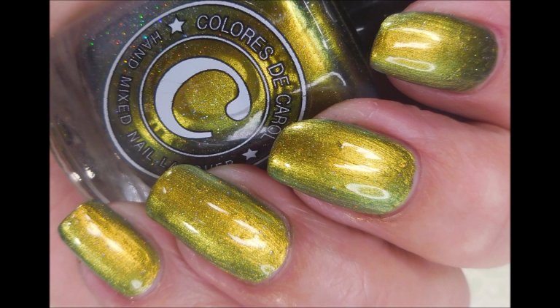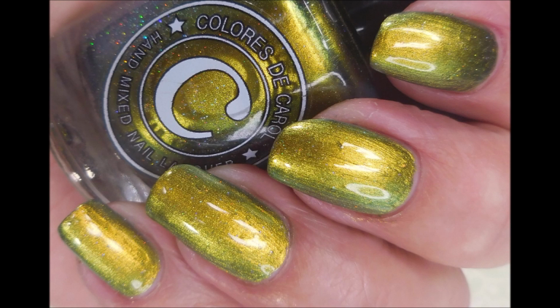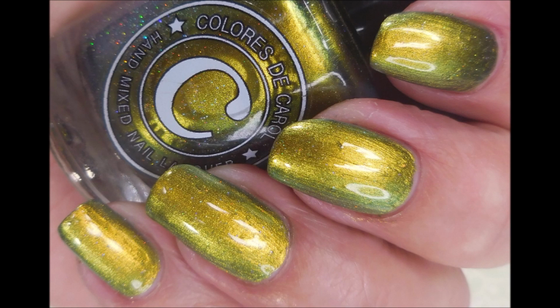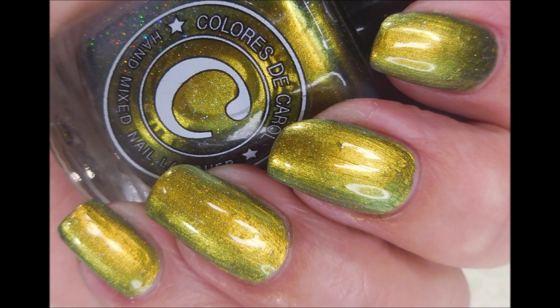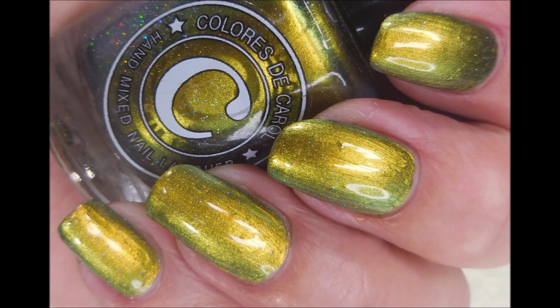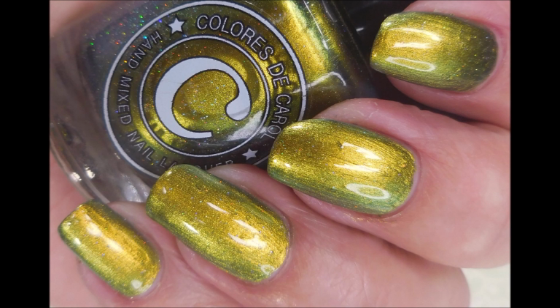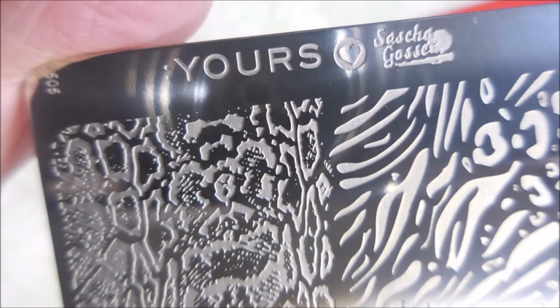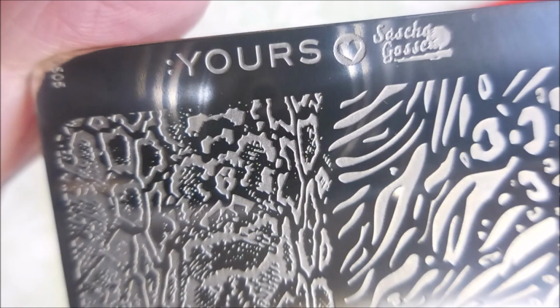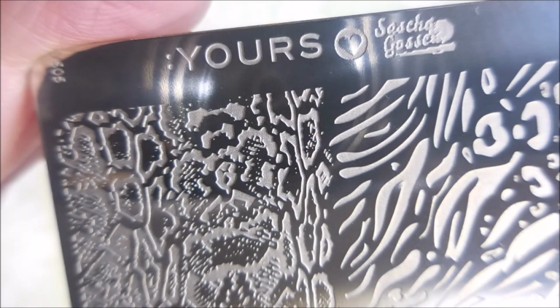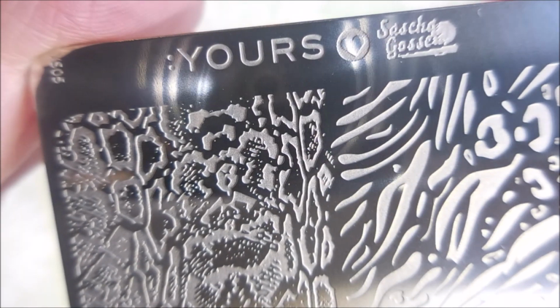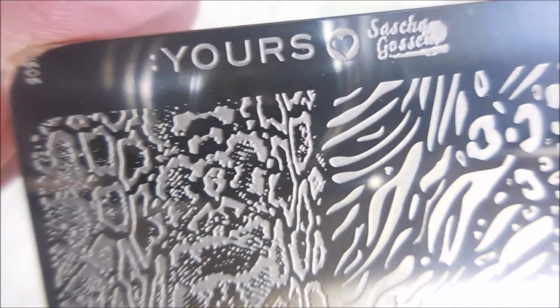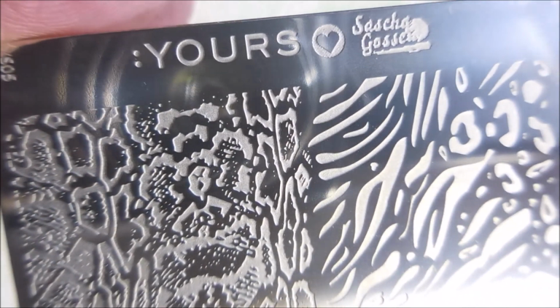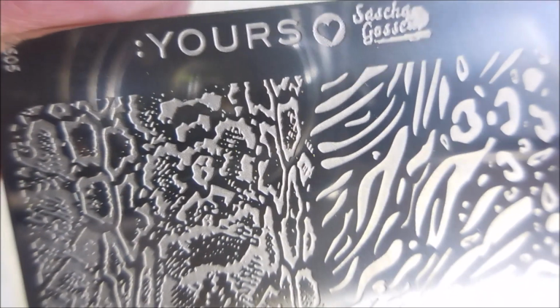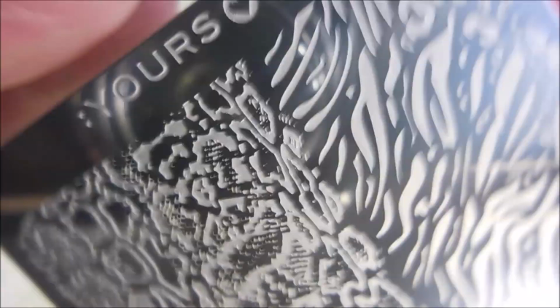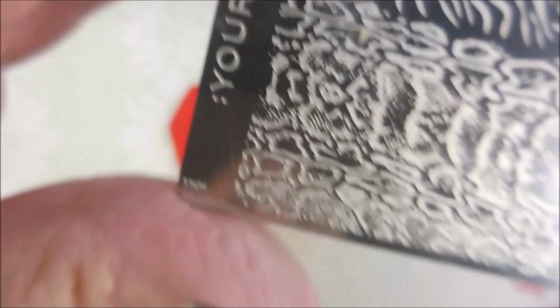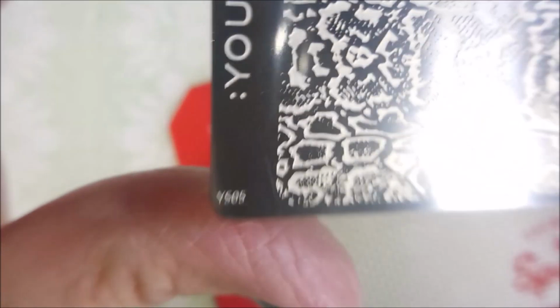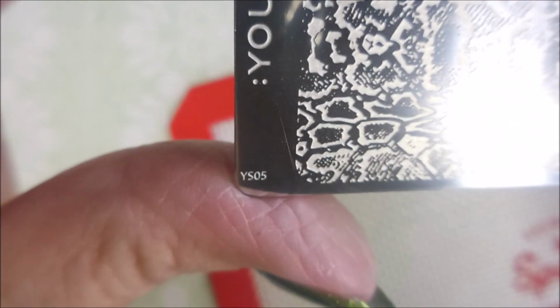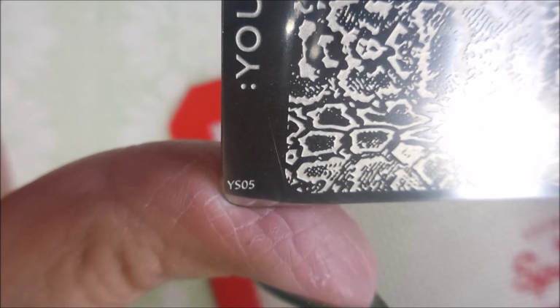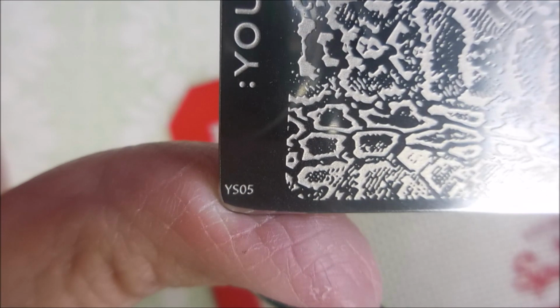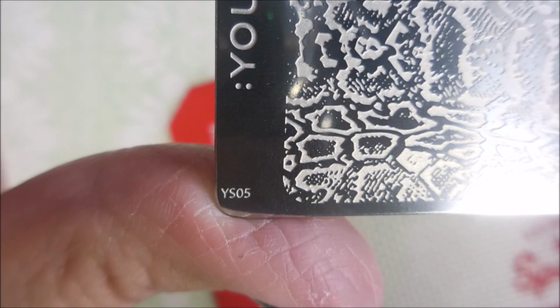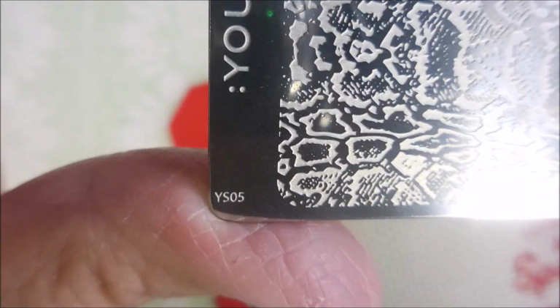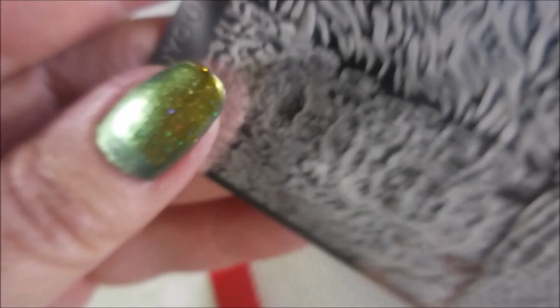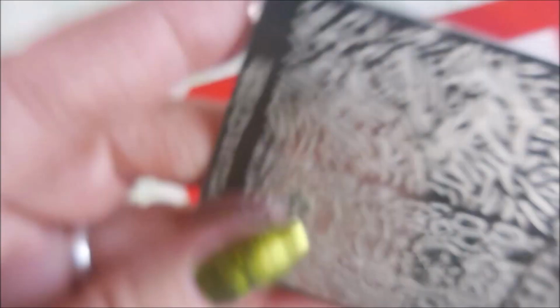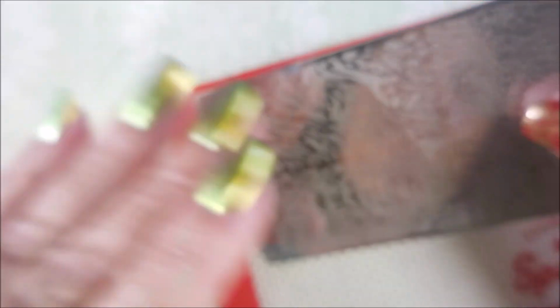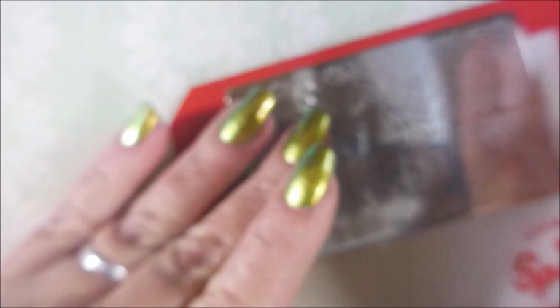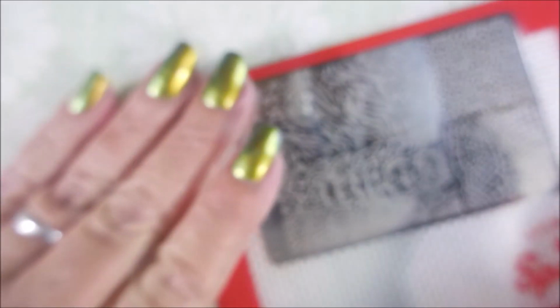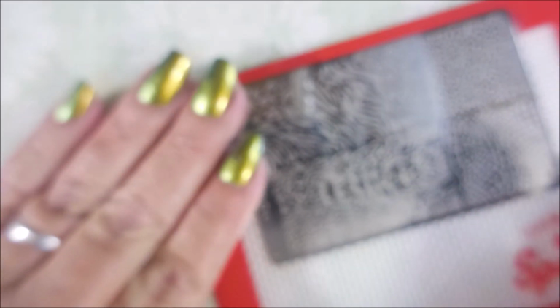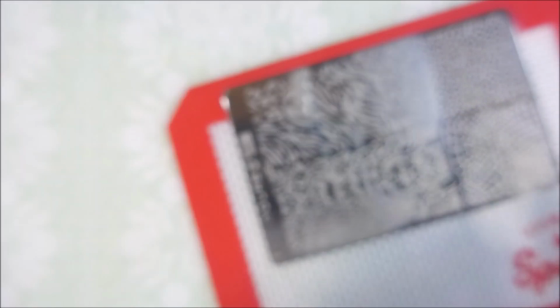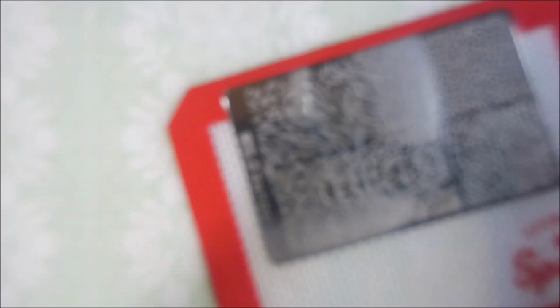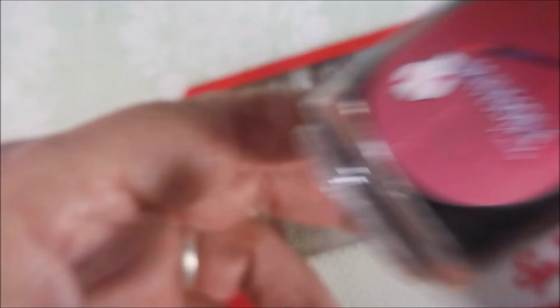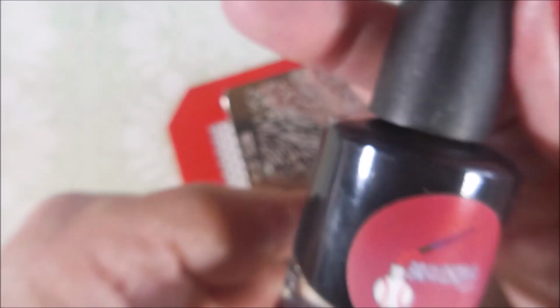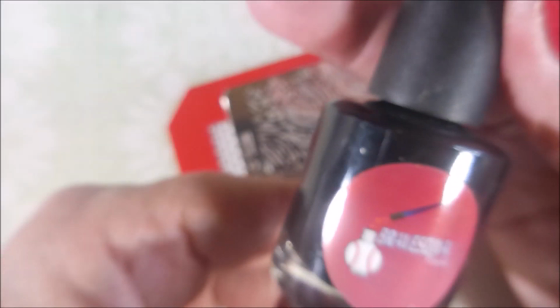There is a swatch photo of it on its own. I'll be using YOURS, and this is YS05 — it's just got some cool animal prints on it.